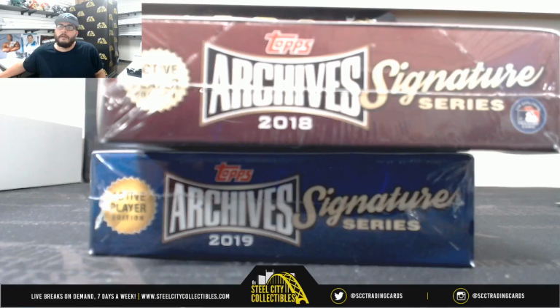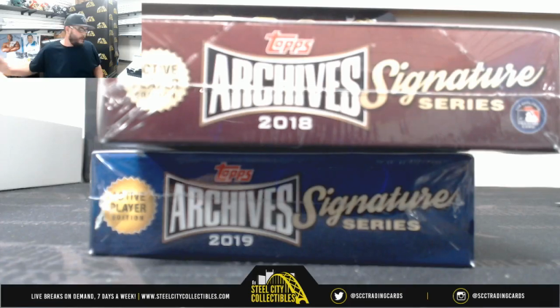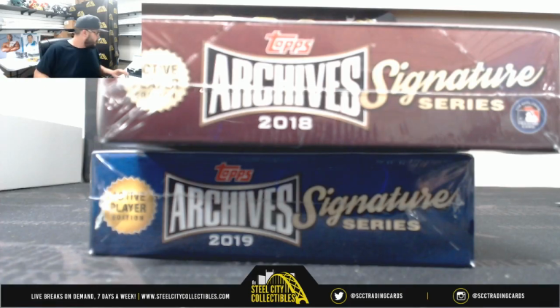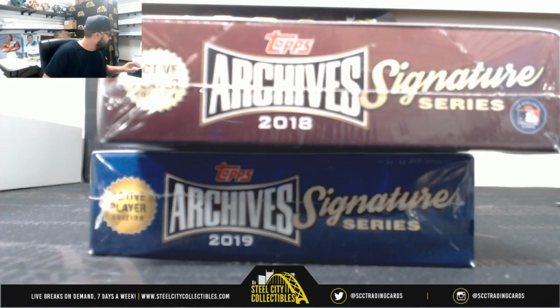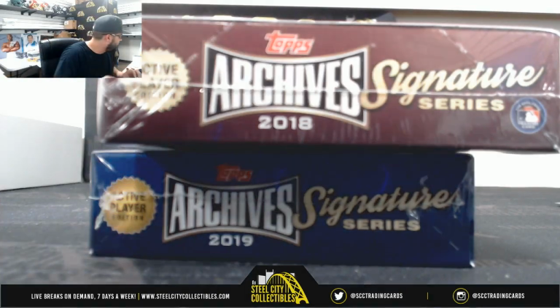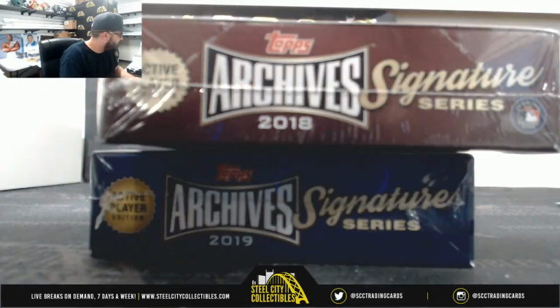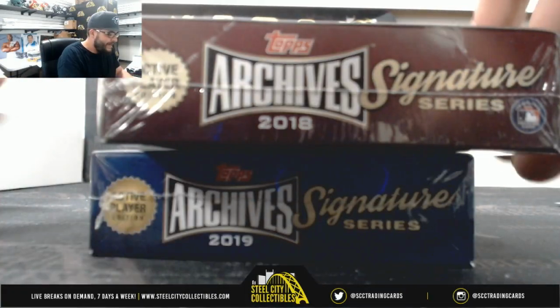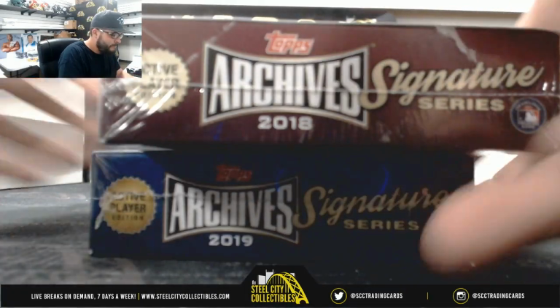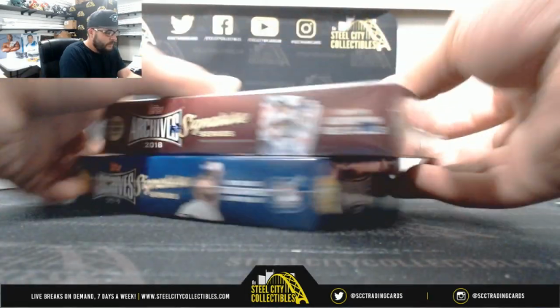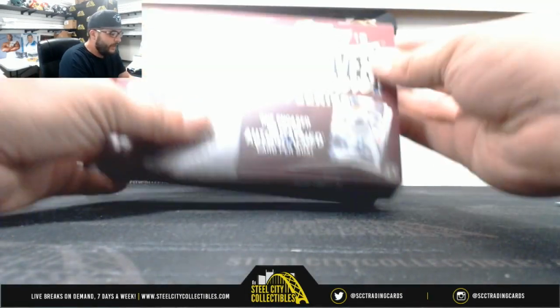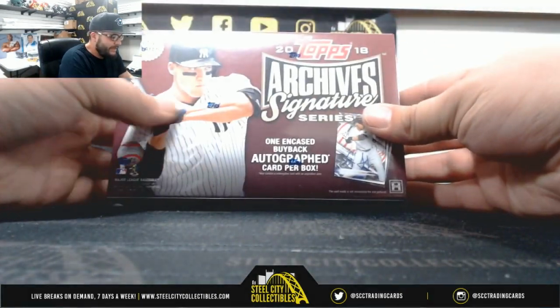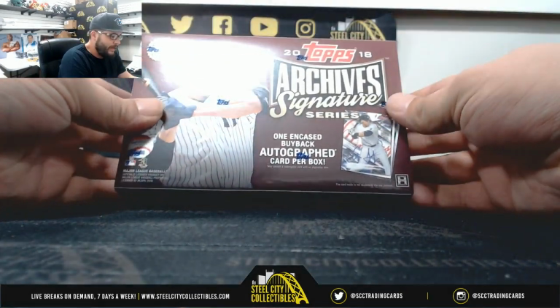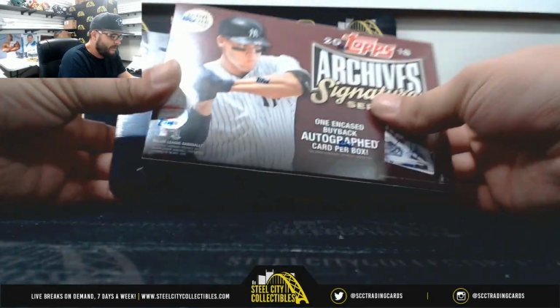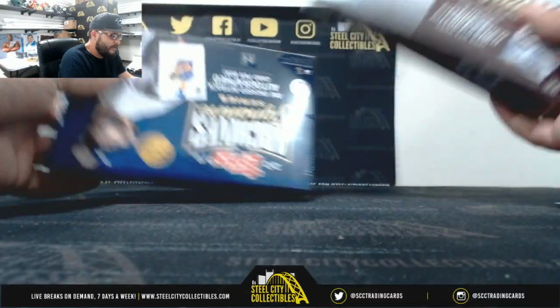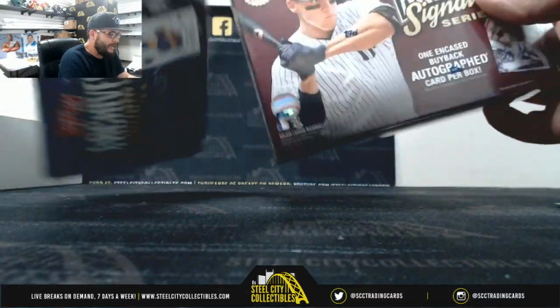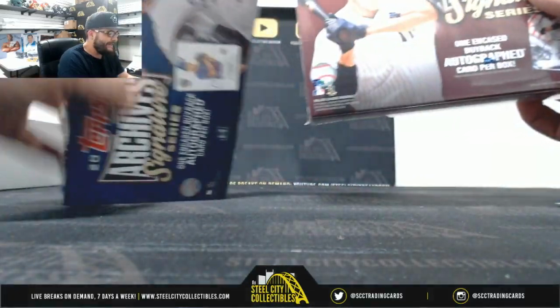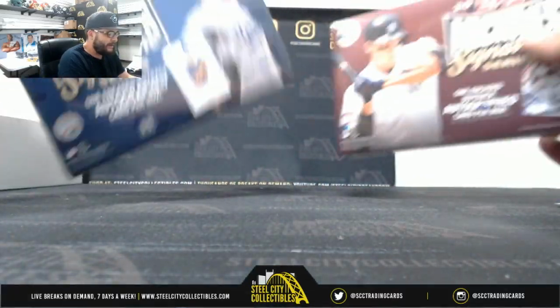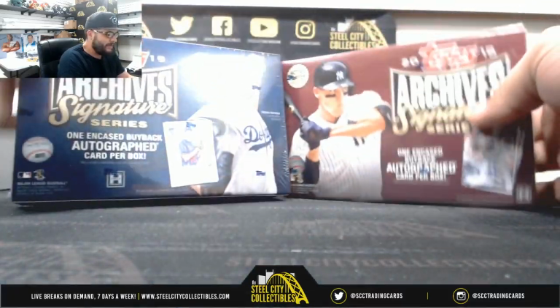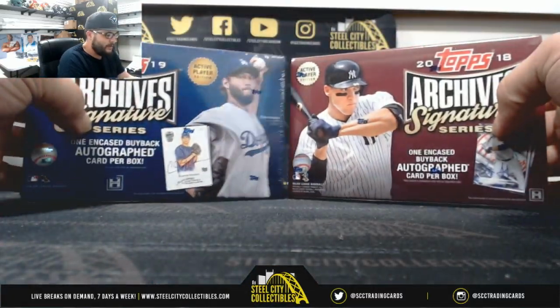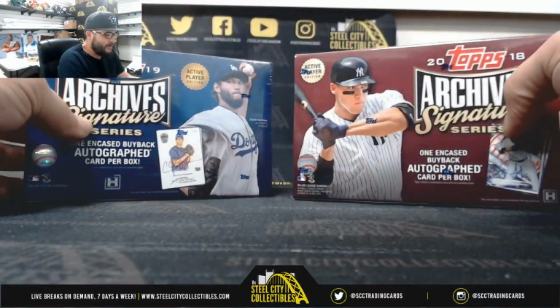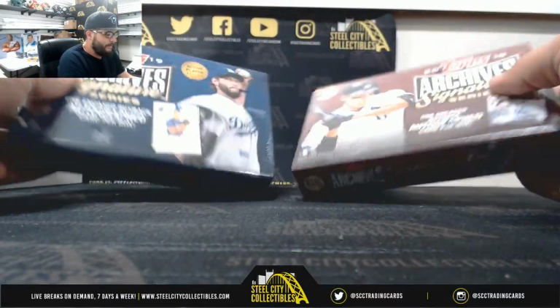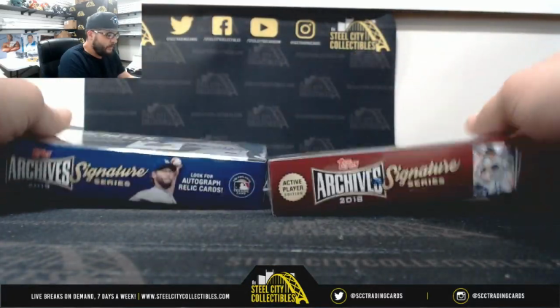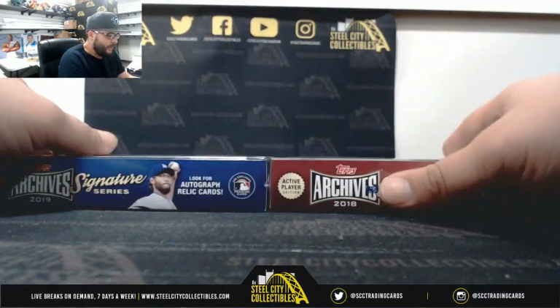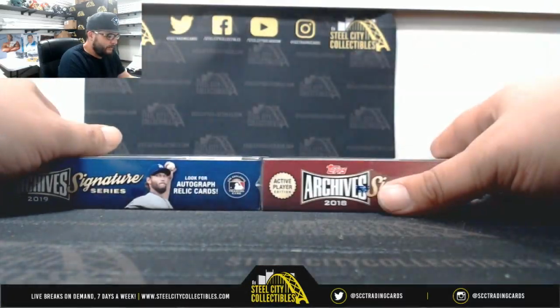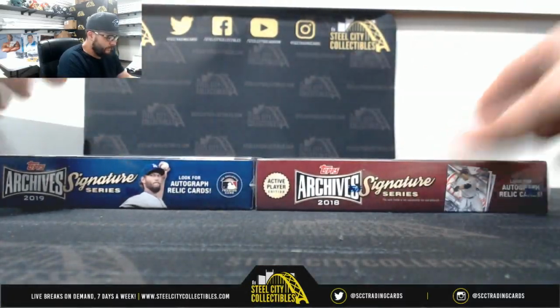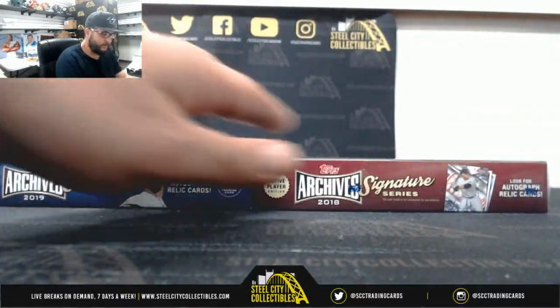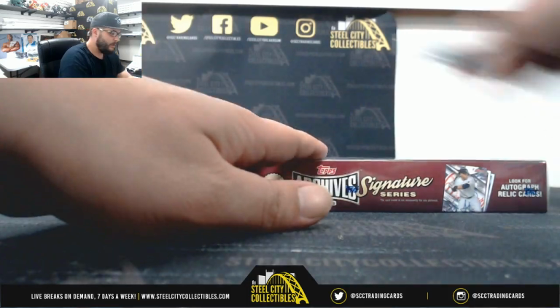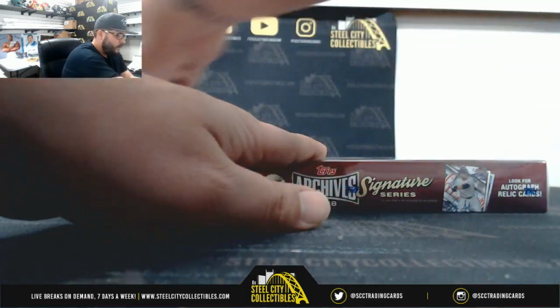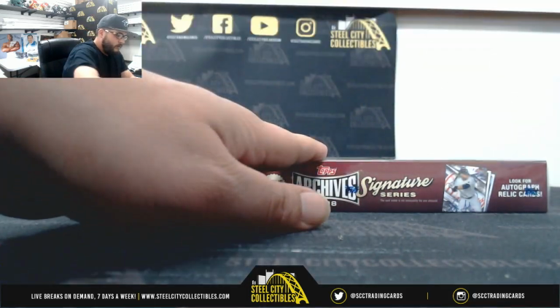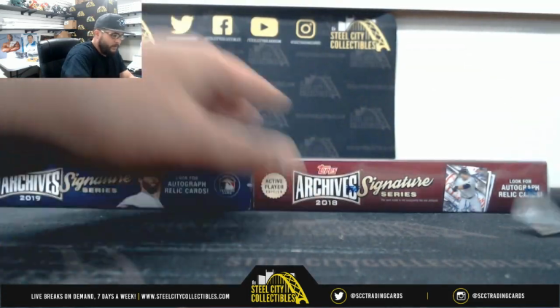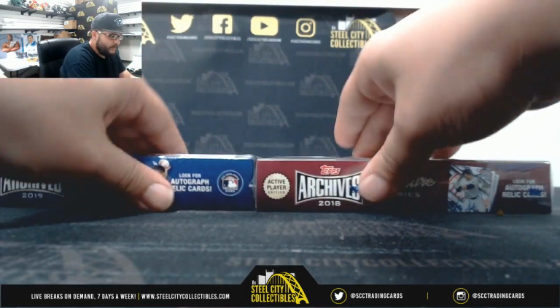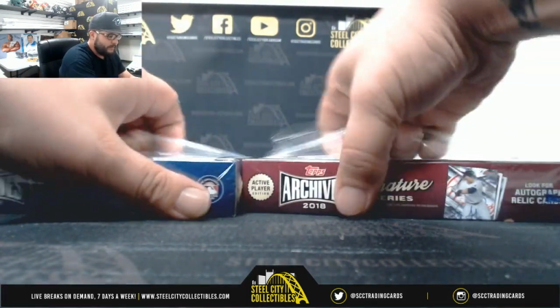This personal break is for Matt — 2018 Archive Signature Series and 2019 Archive Signature Series. Good luck! I'm just gonna rip them both at the same time.